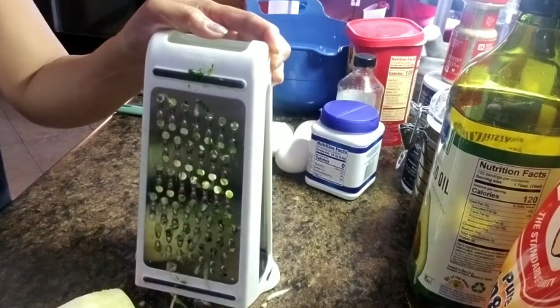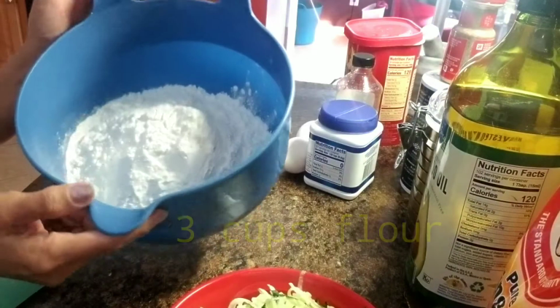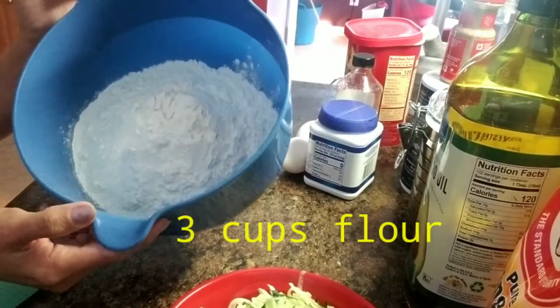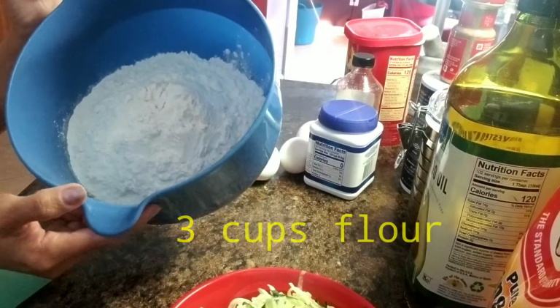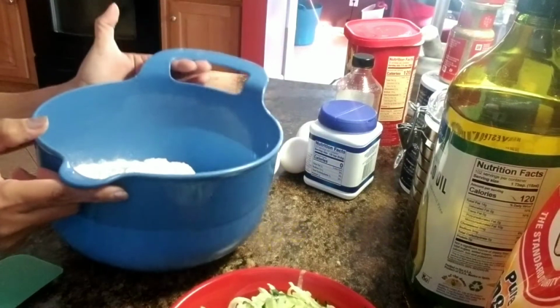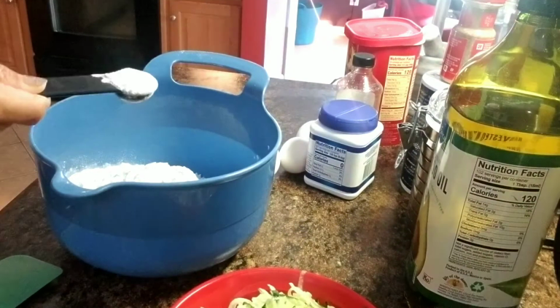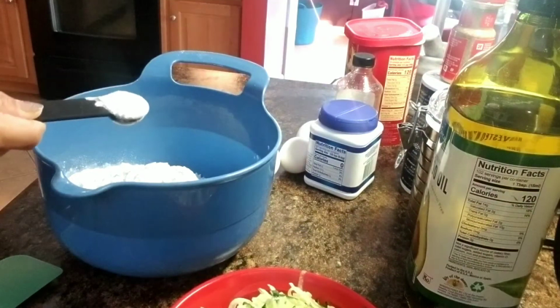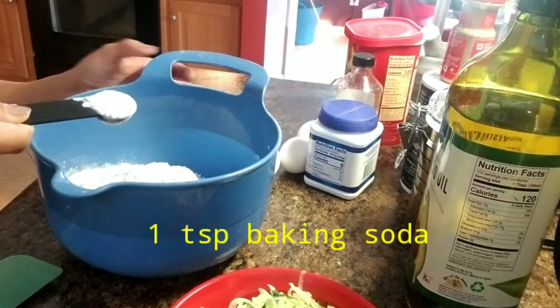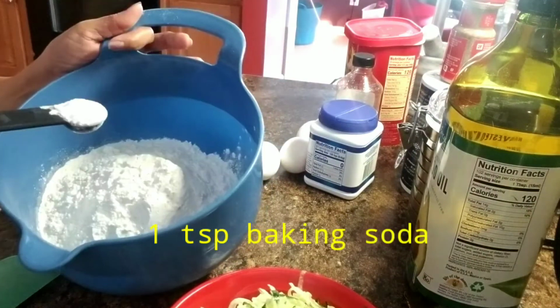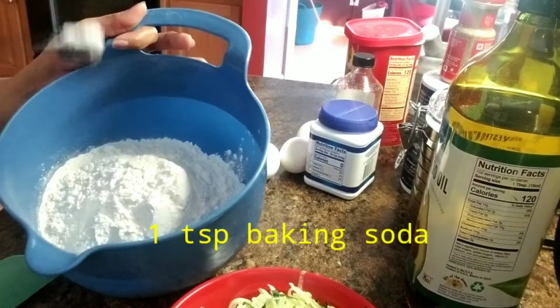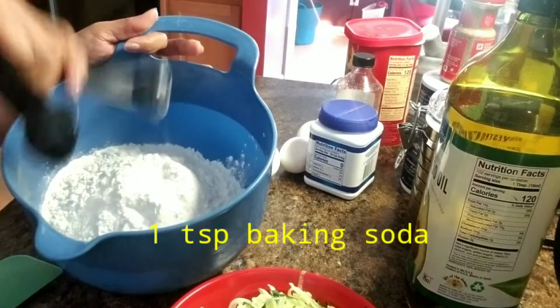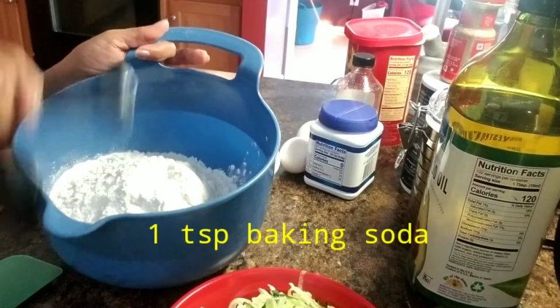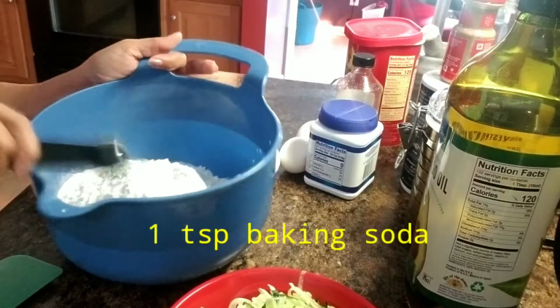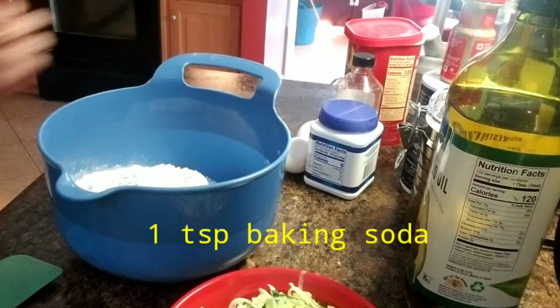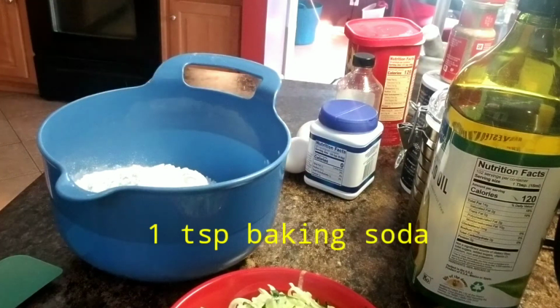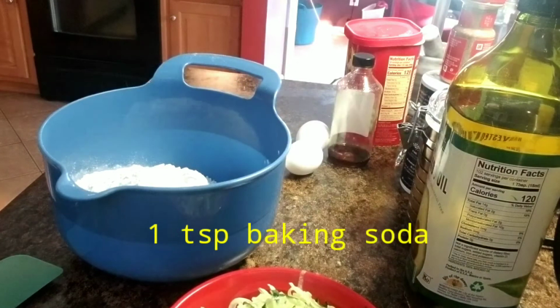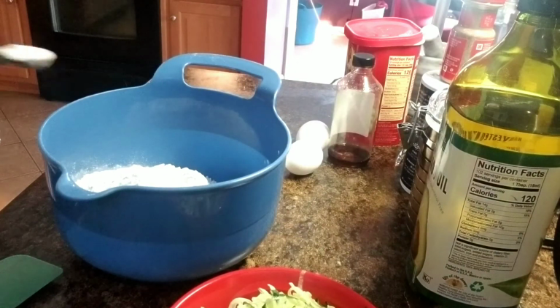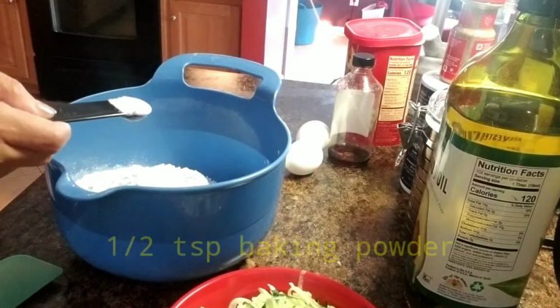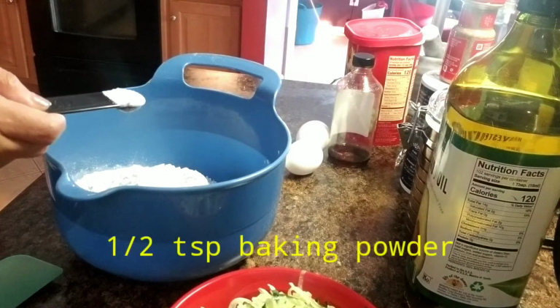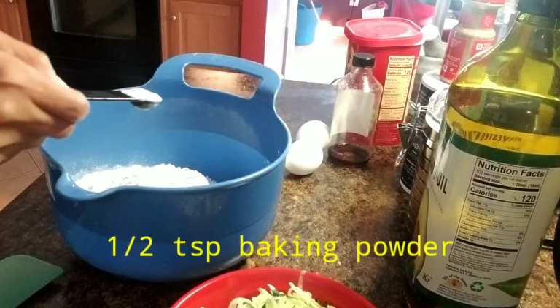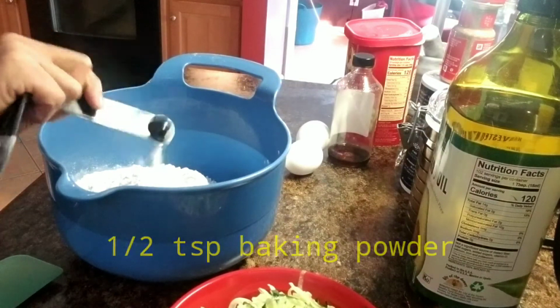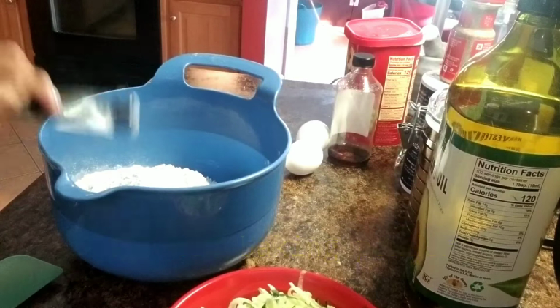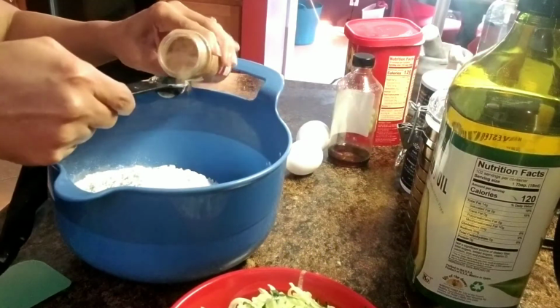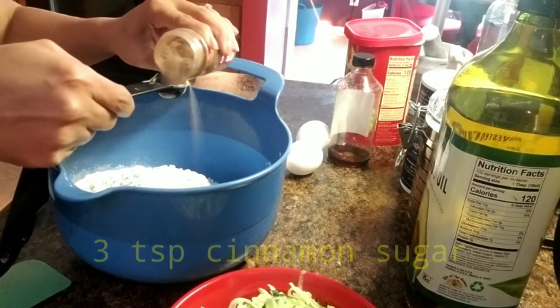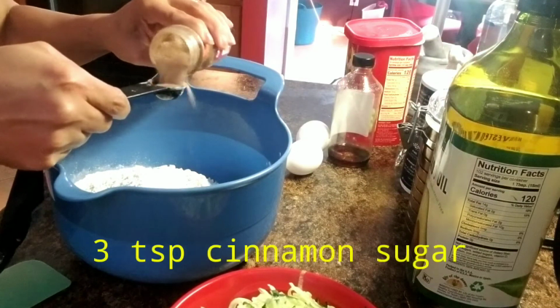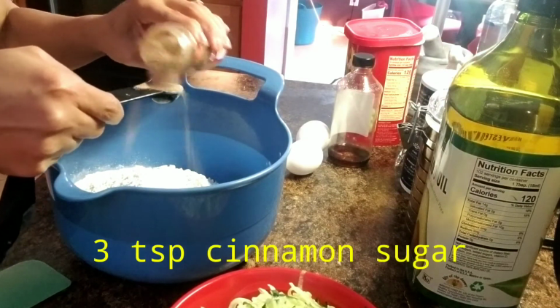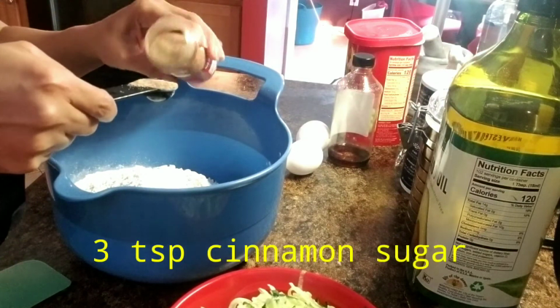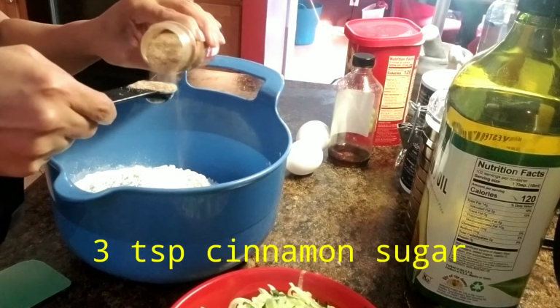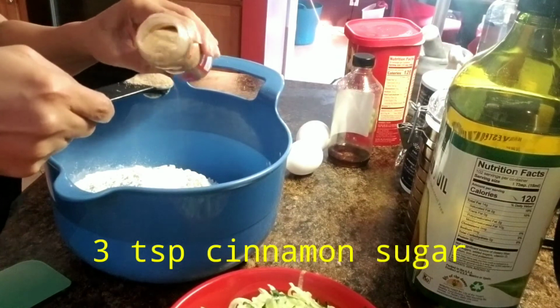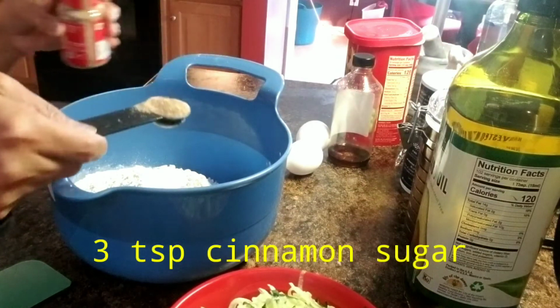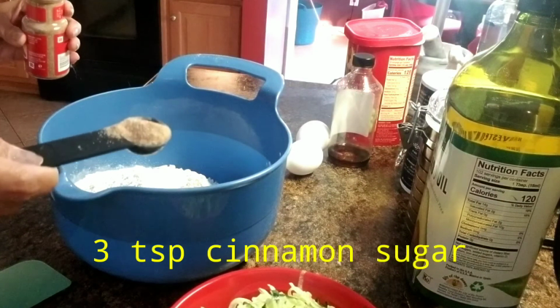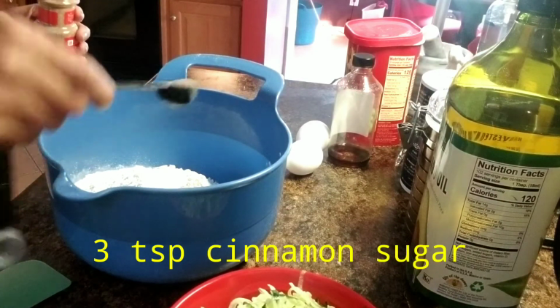3 cups flour, 1 teaspoon baking soda, 1 teaspoon baking powder, 3 teaspoons cinnamon.